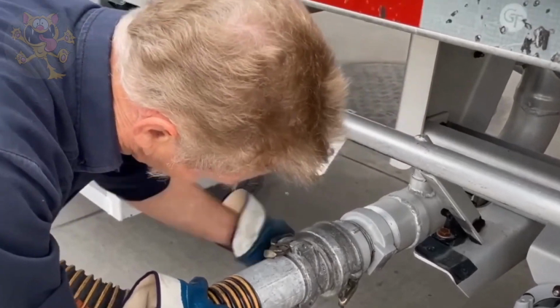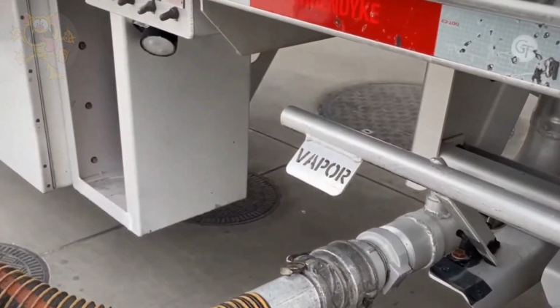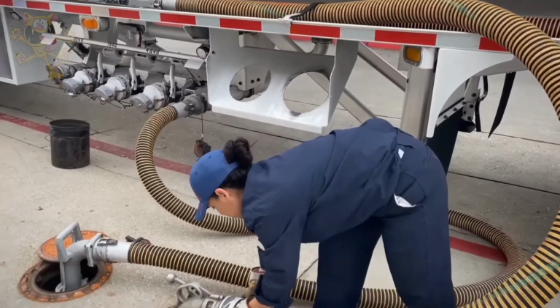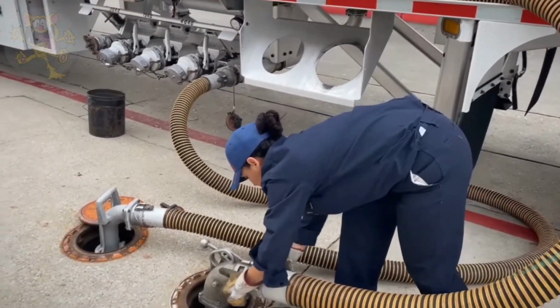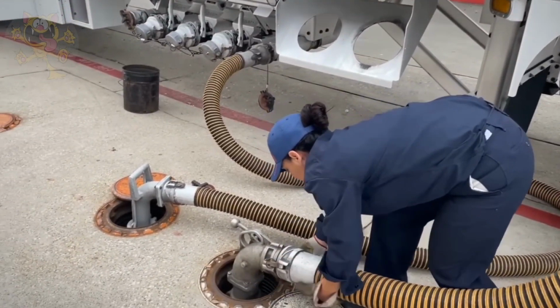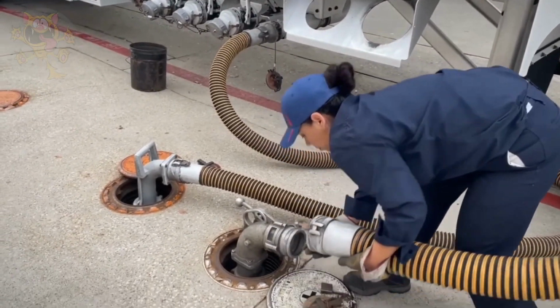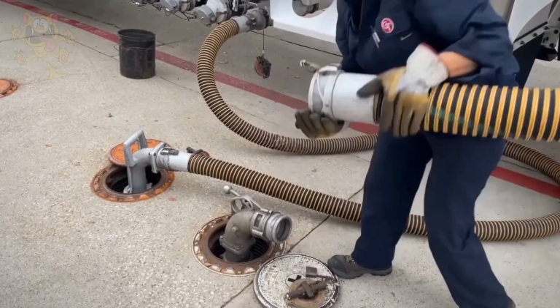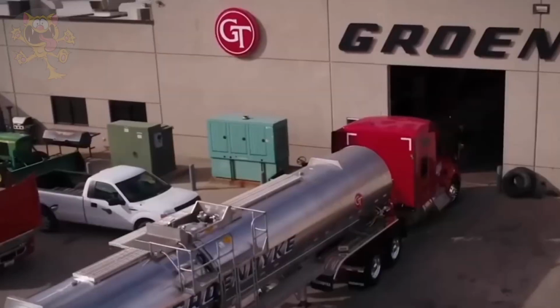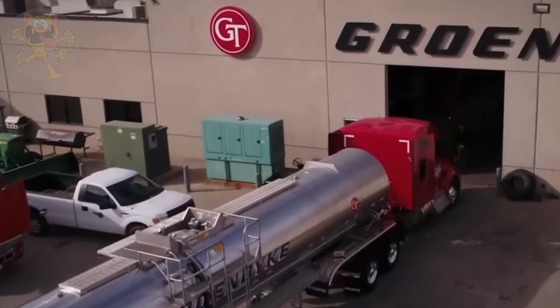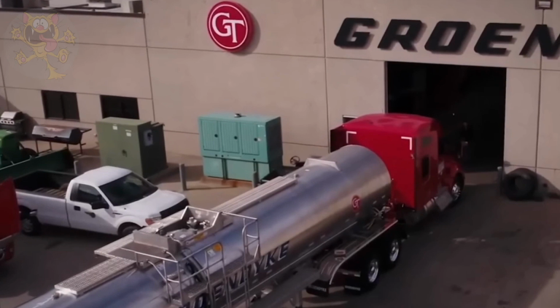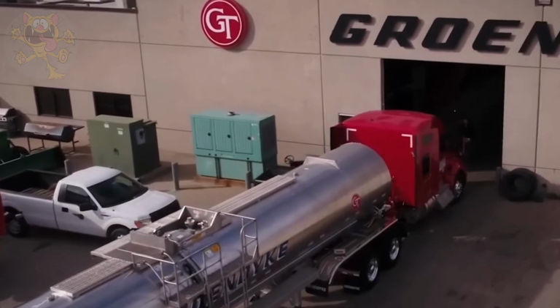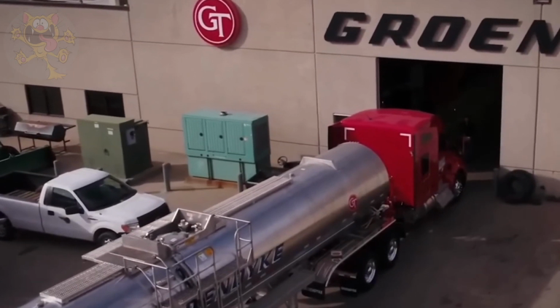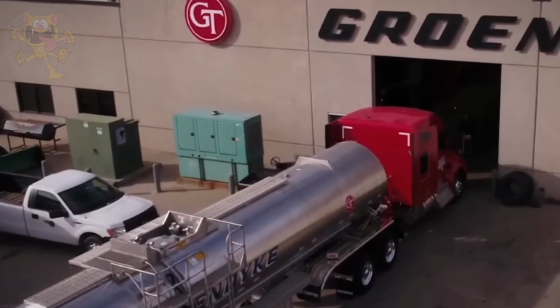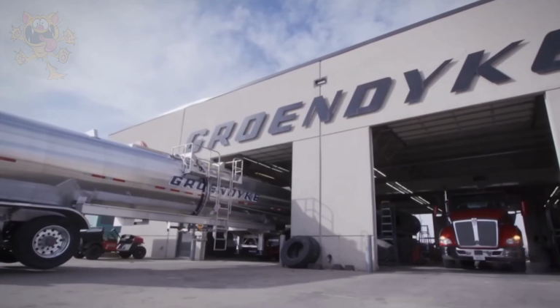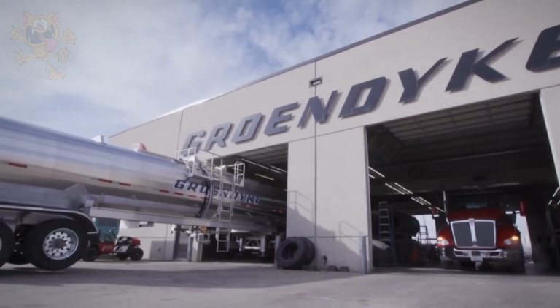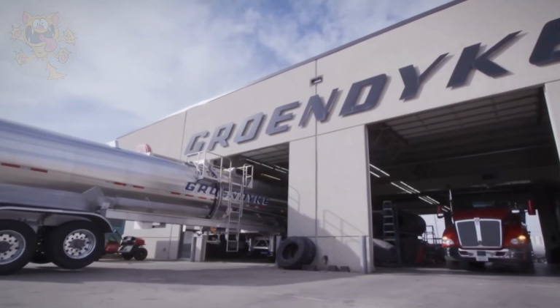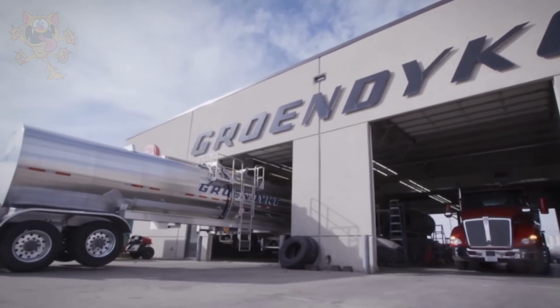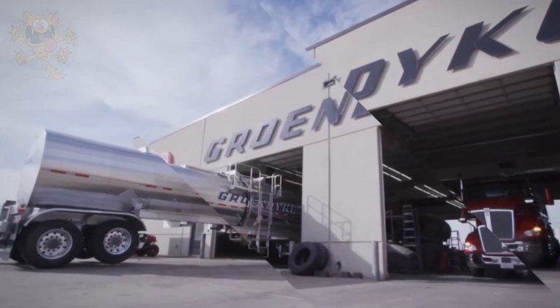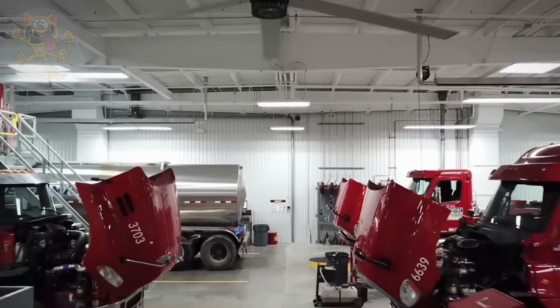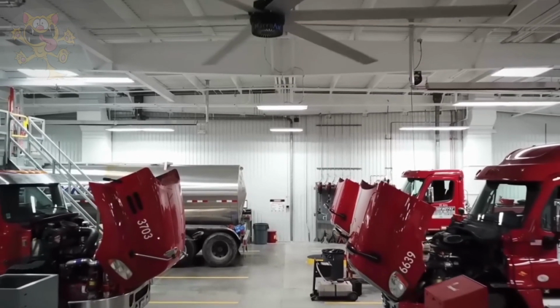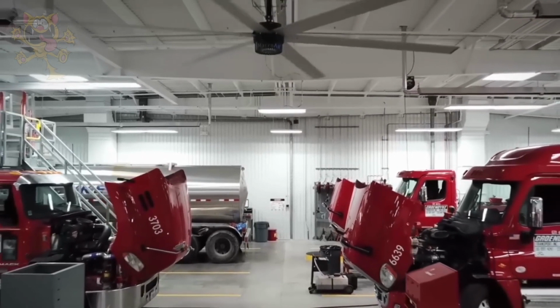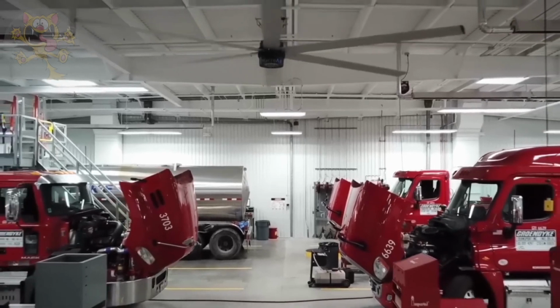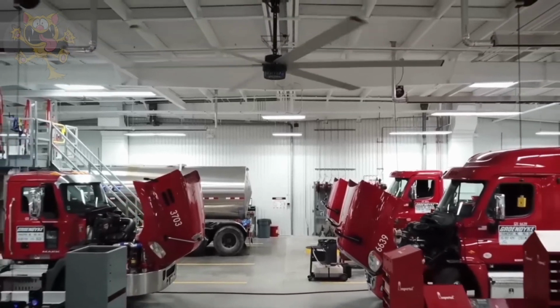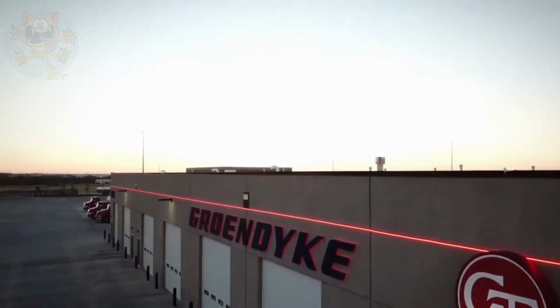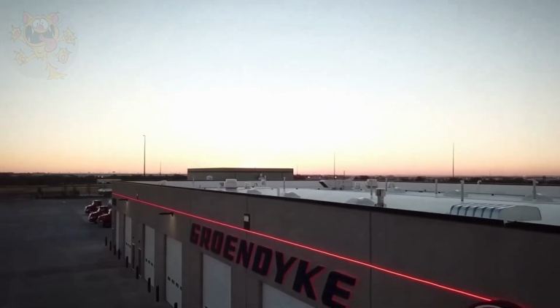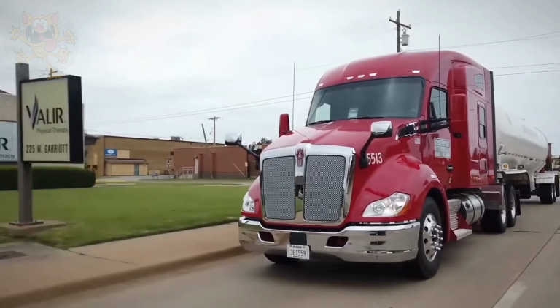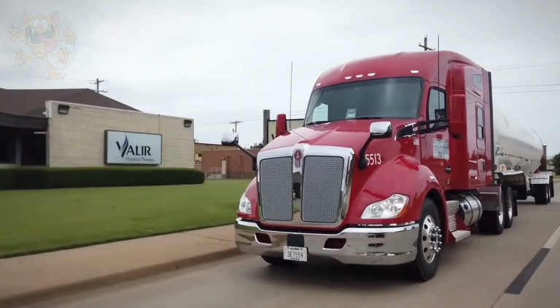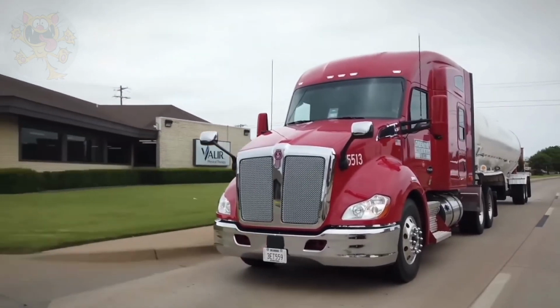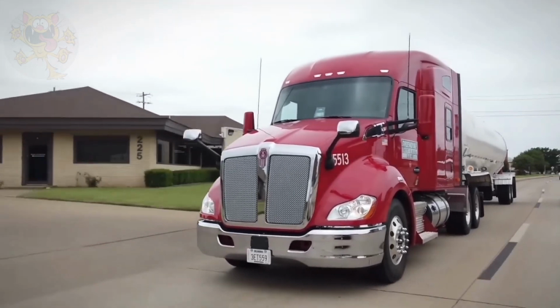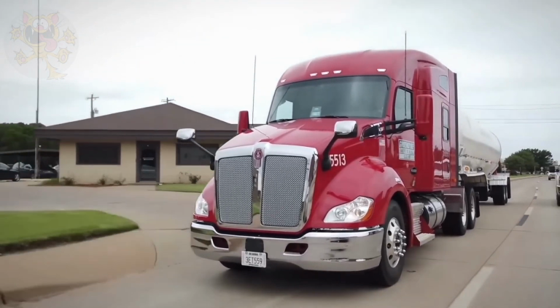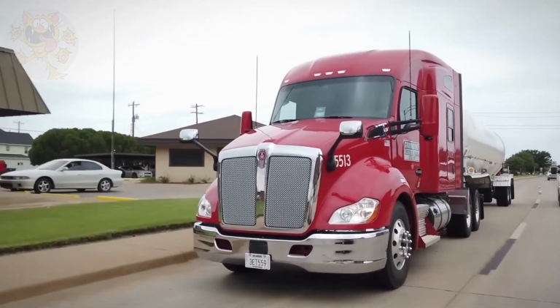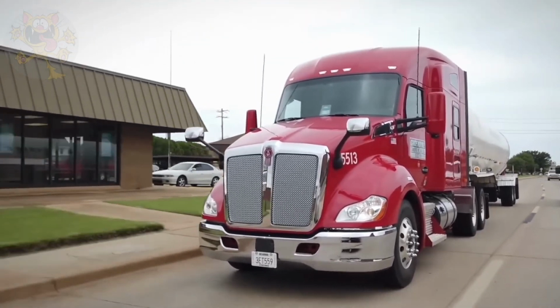It has a 150-gallon fuel tank and is capable of driving 1,000 miles on a single tank of fuel. Its manufacturers put the lifespan of this truck at 1.5 million miles.